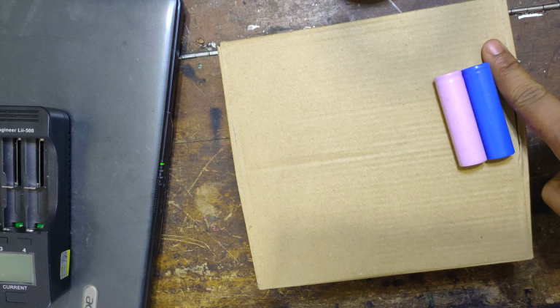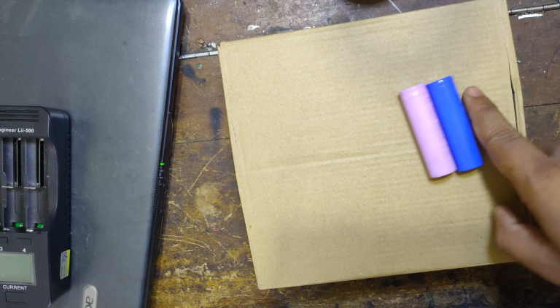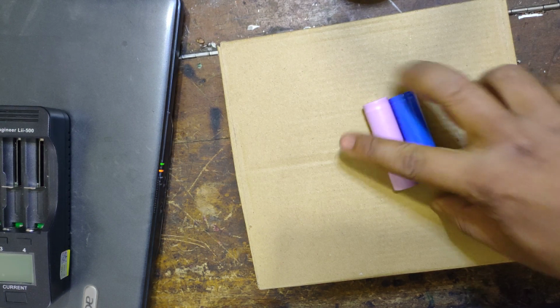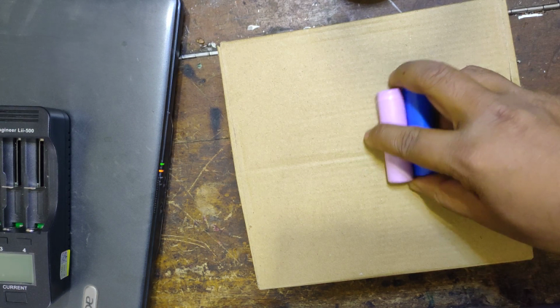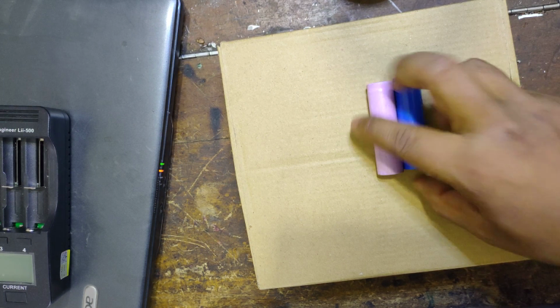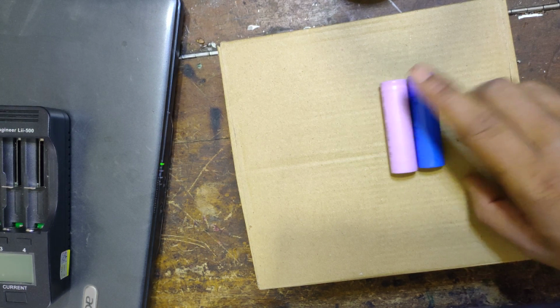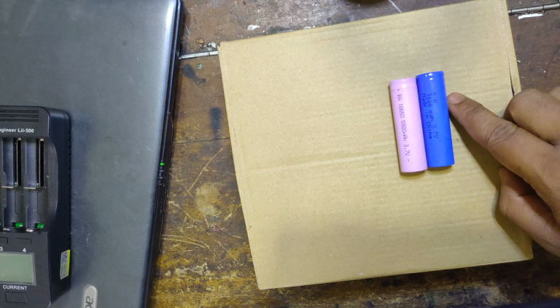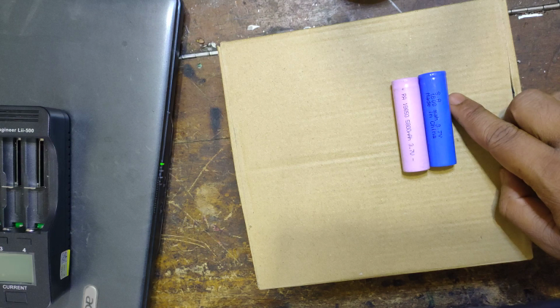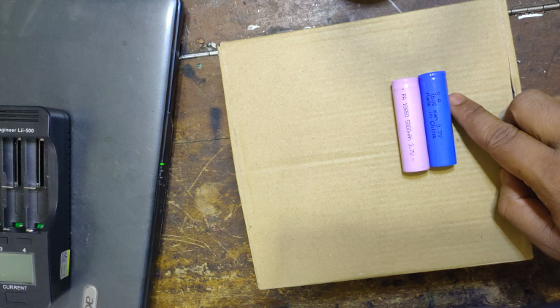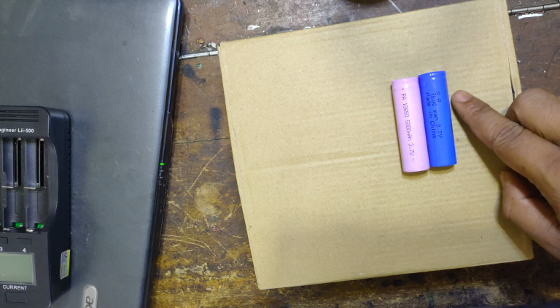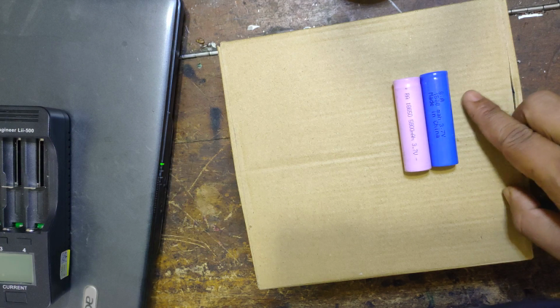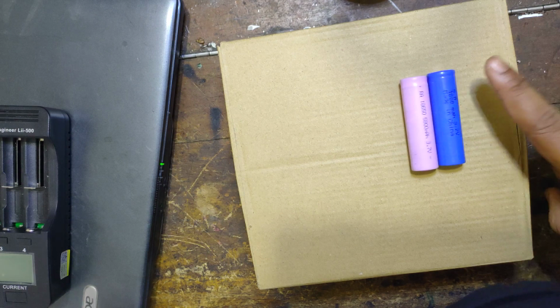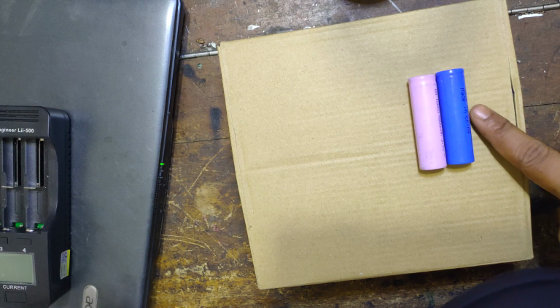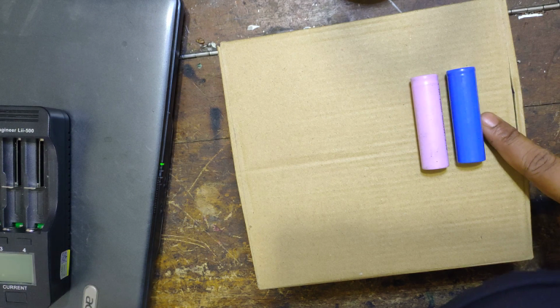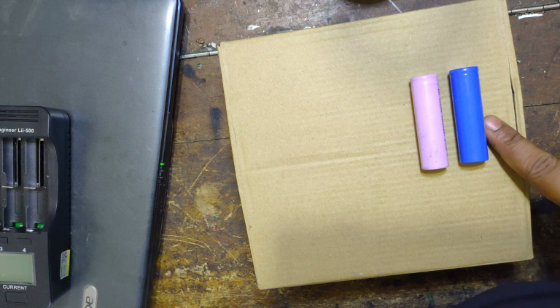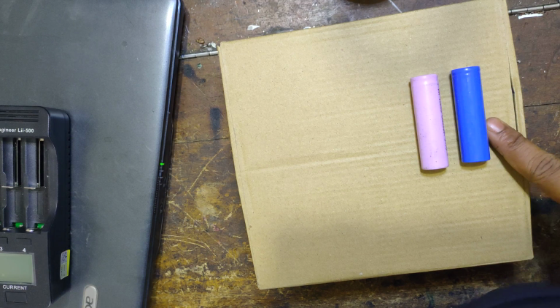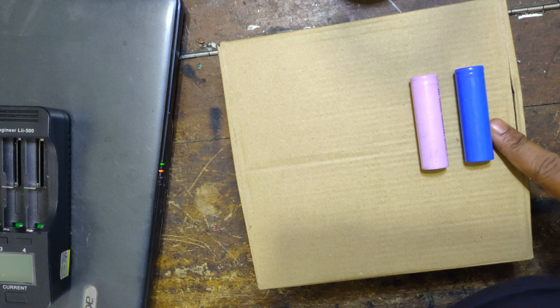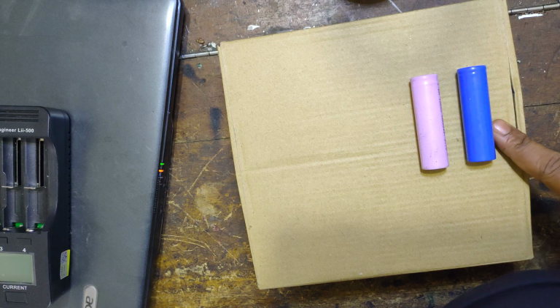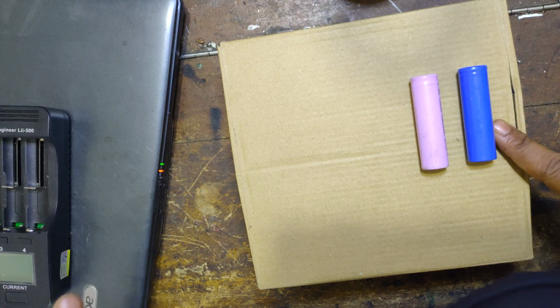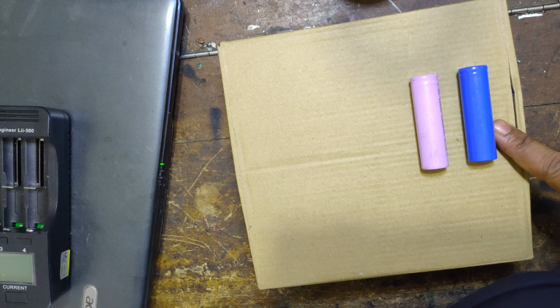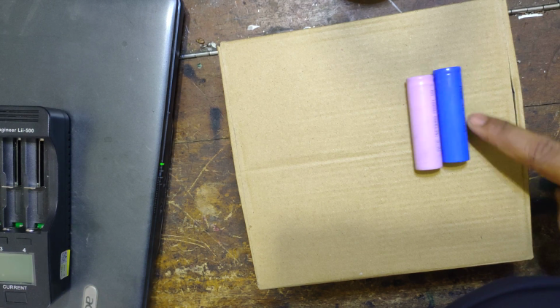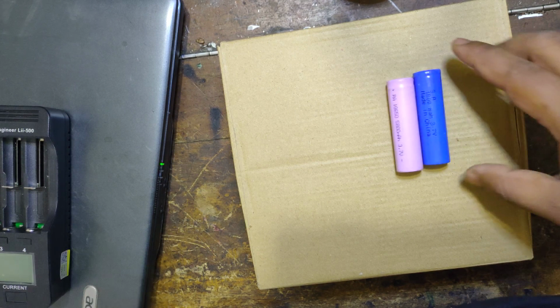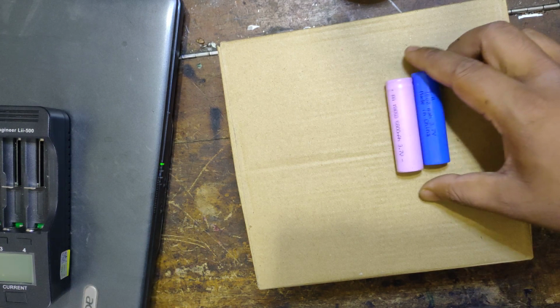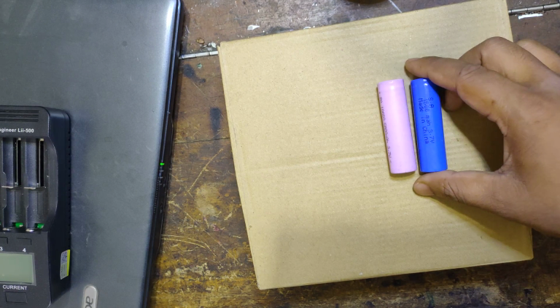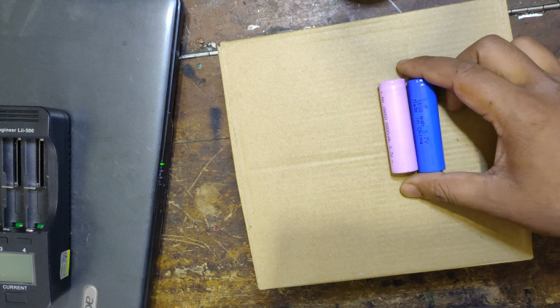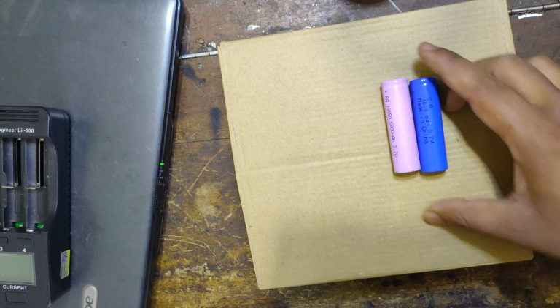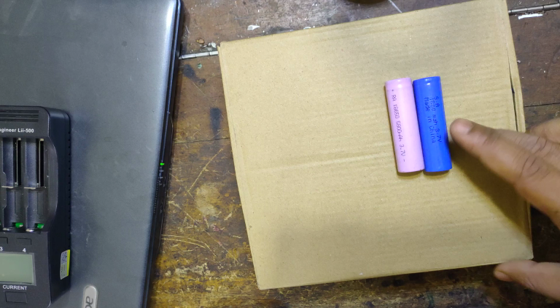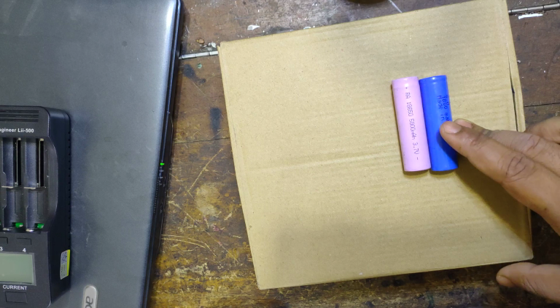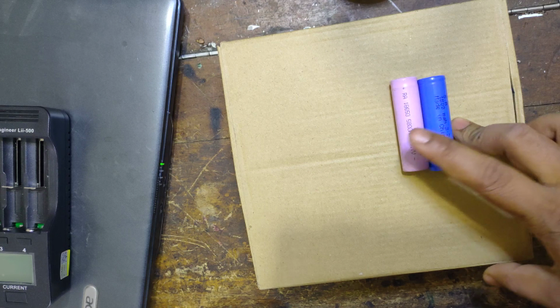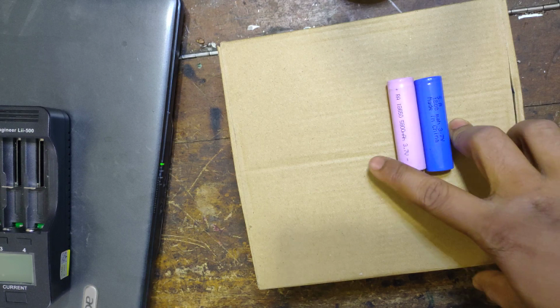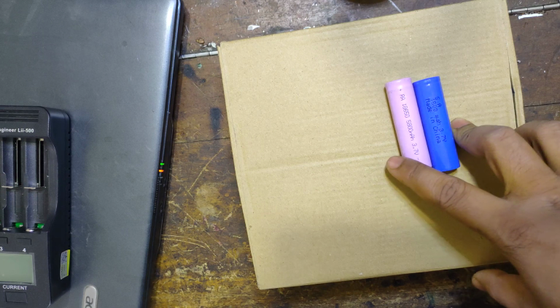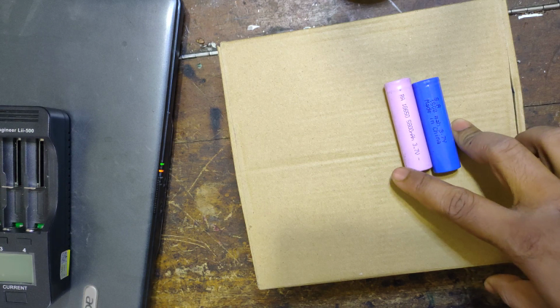So we will test the sample, we will test the bulk quantity, and we will check the activity.